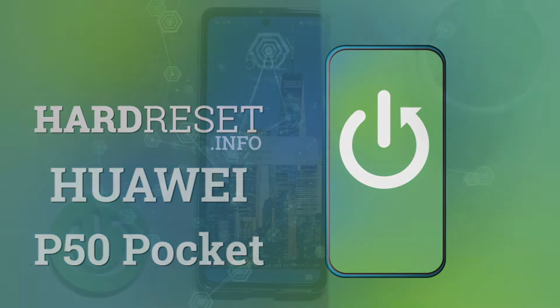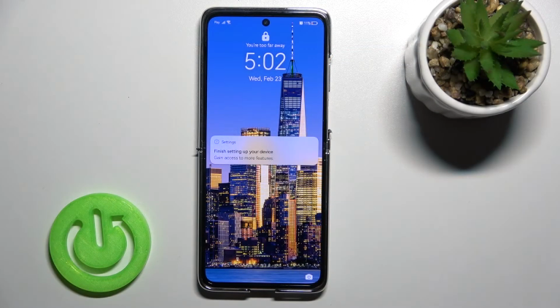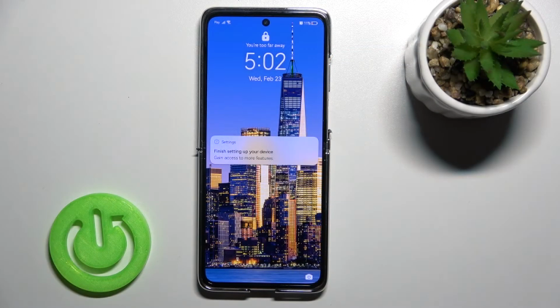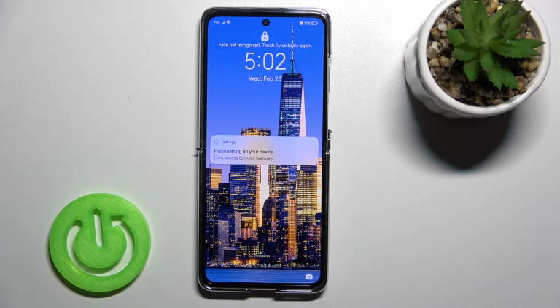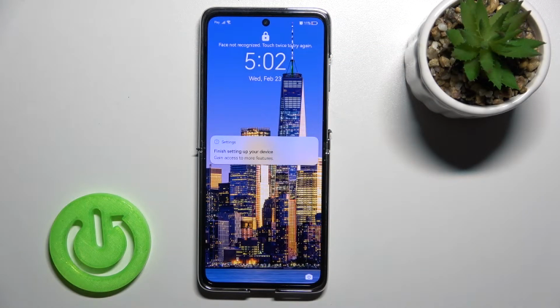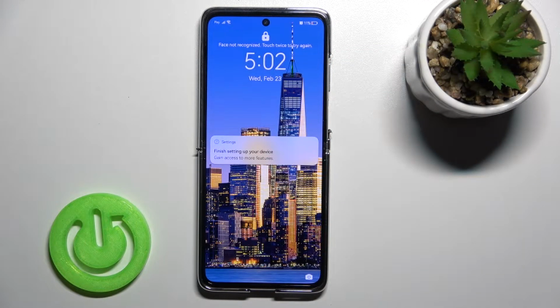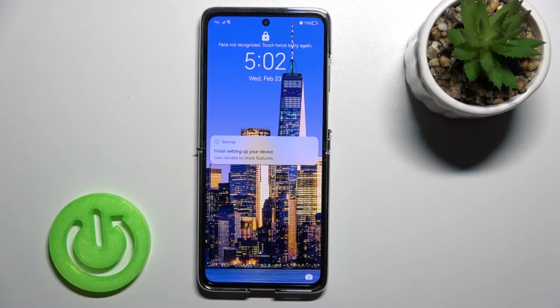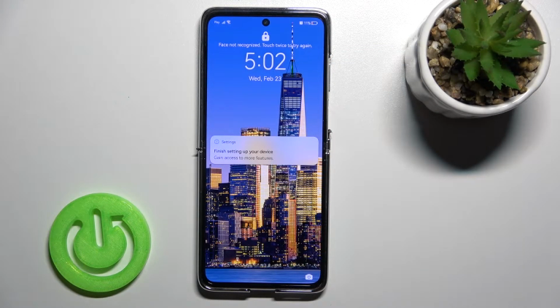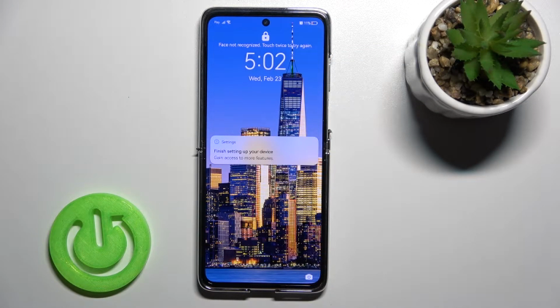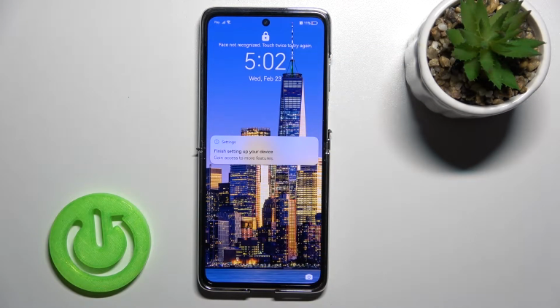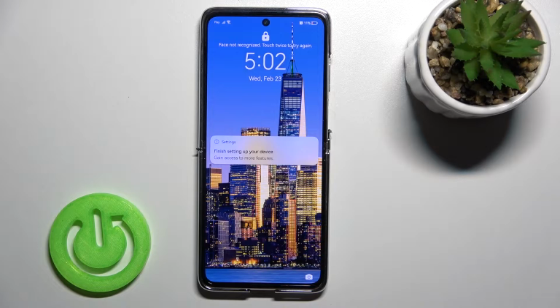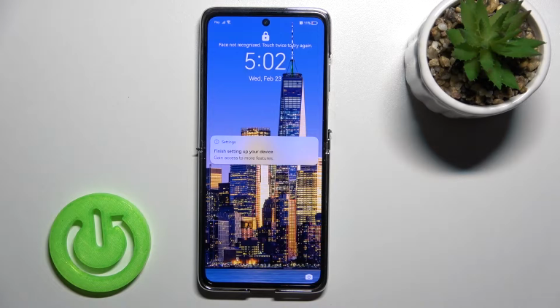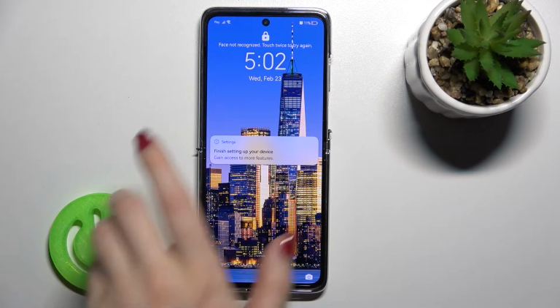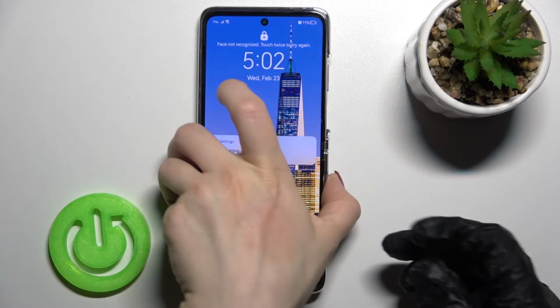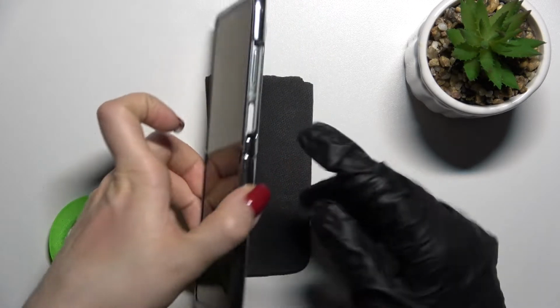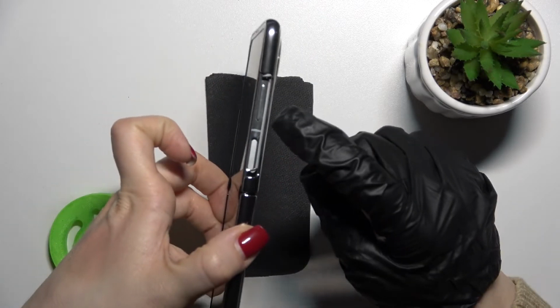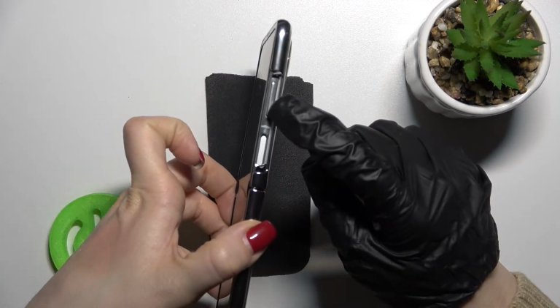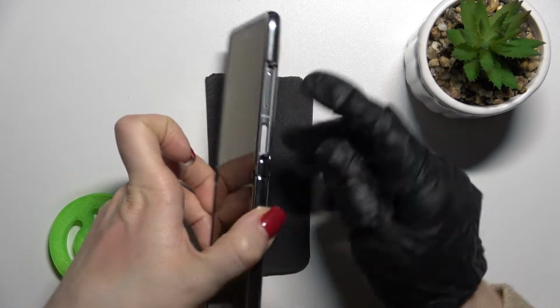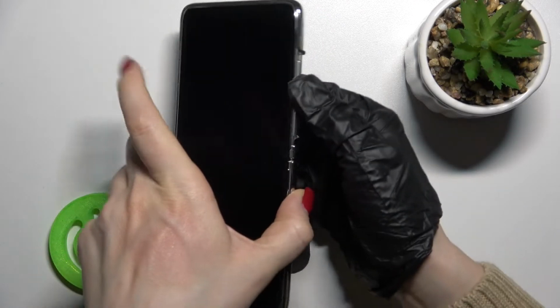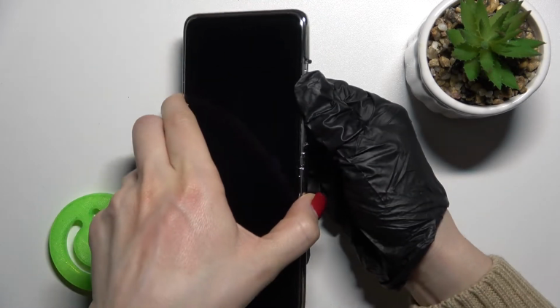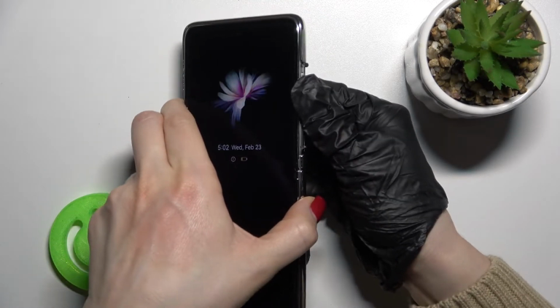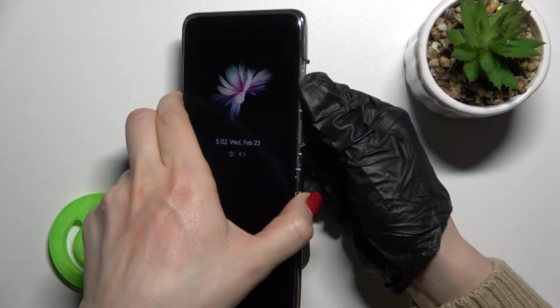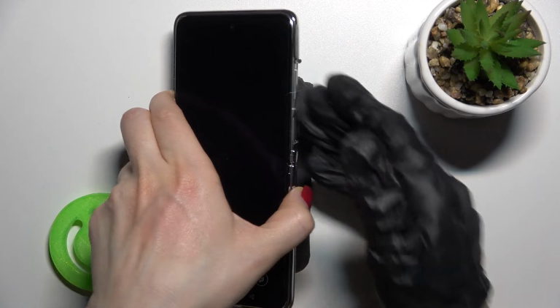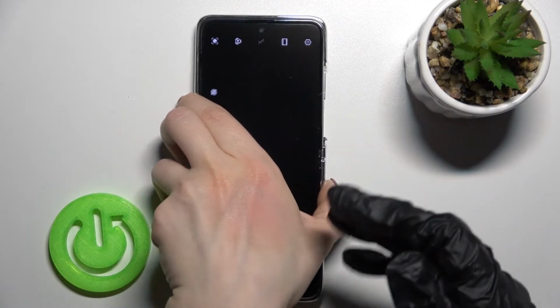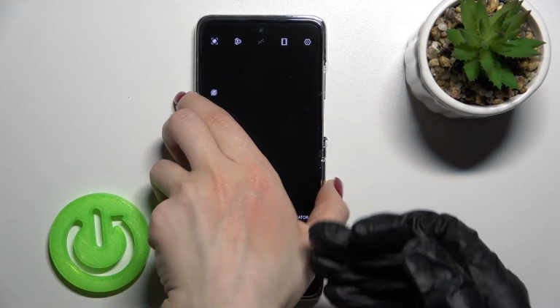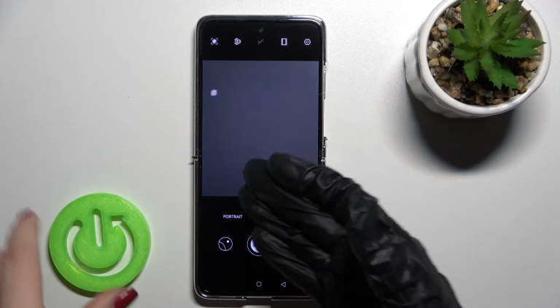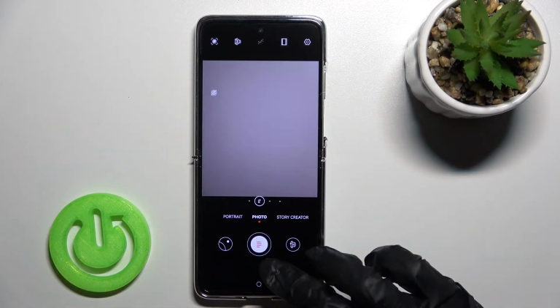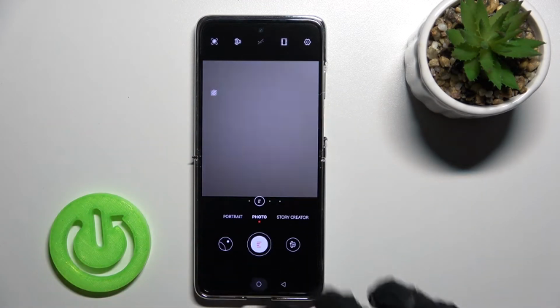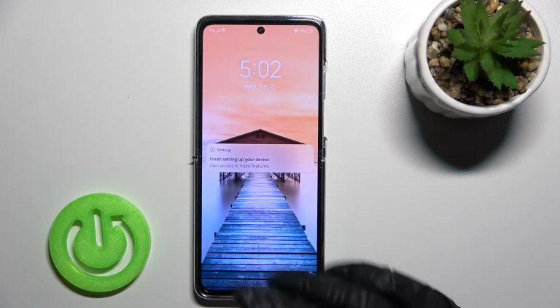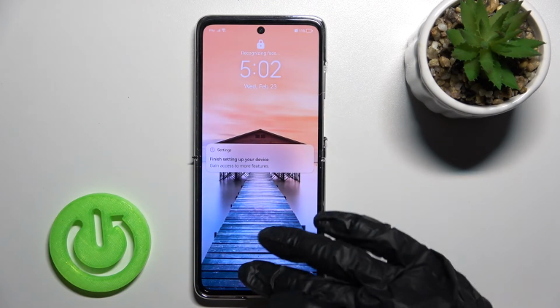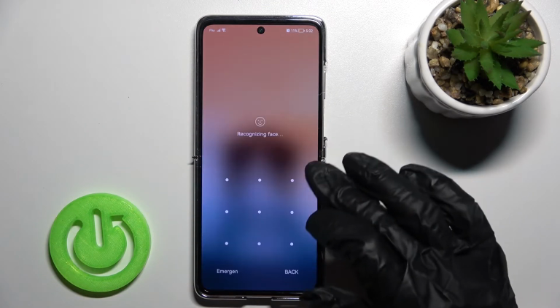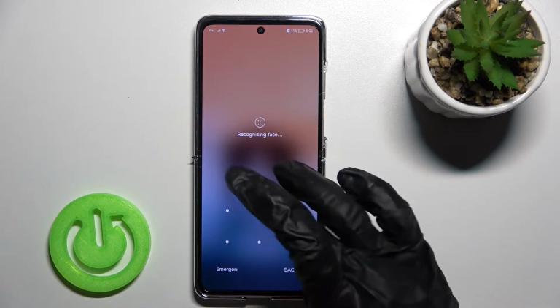Welcome to this tutorial. In front of me is the Huawei P50 Pocket, and I'll show you how to disable quick launch on this device. By double pressing the down button, I can currently launch the camera. Now I'll show you how to turn off this option.